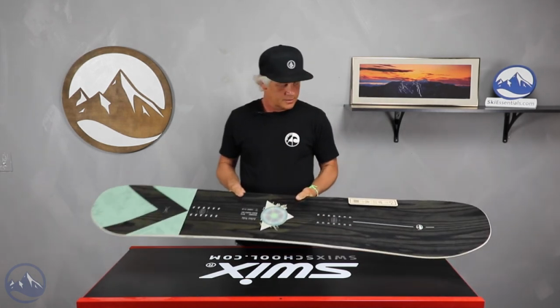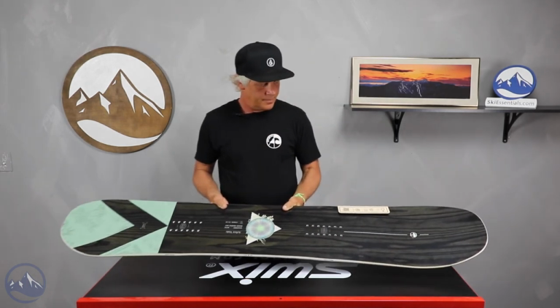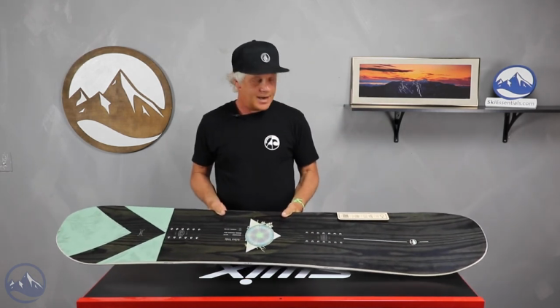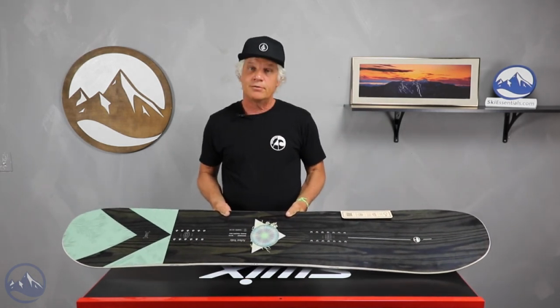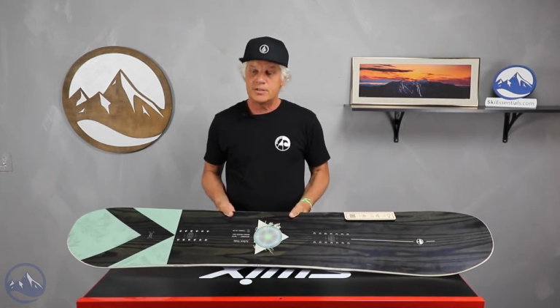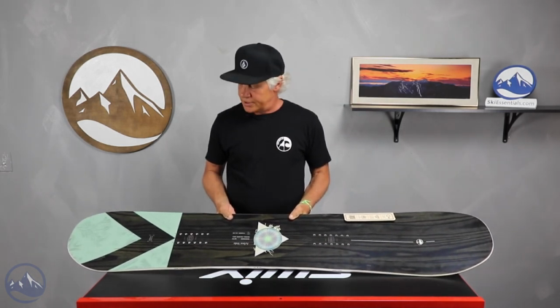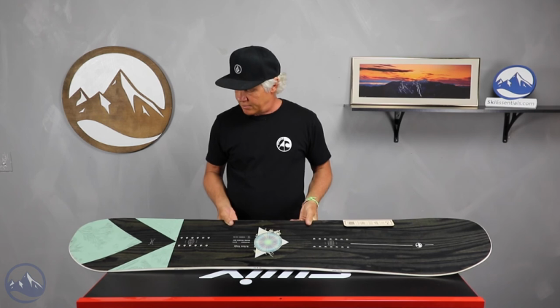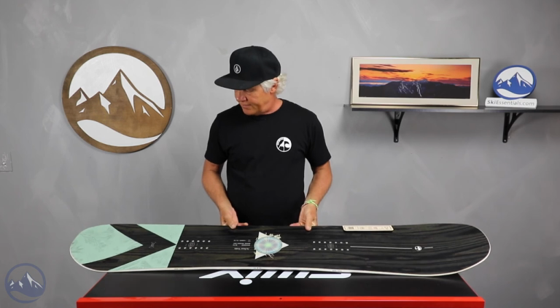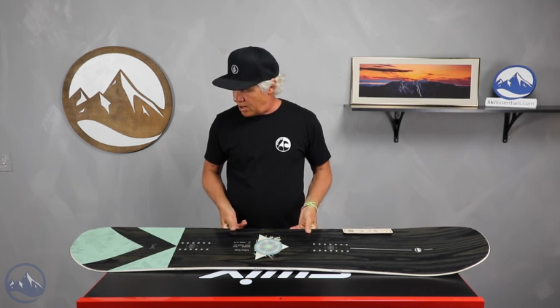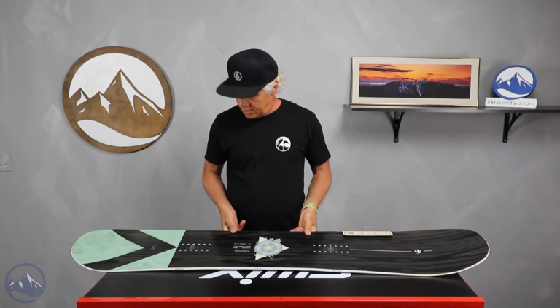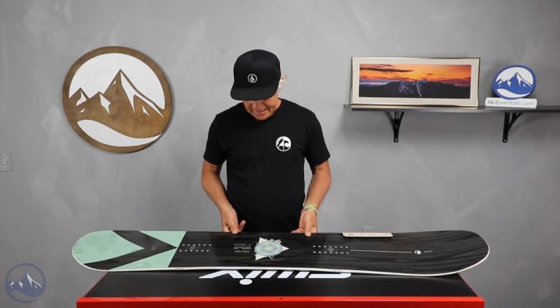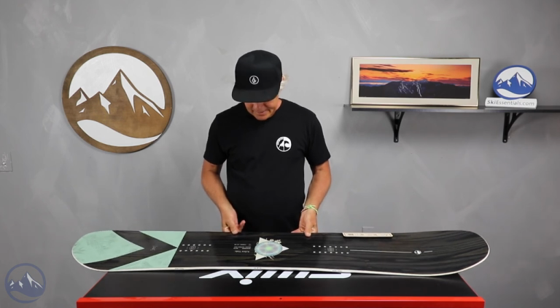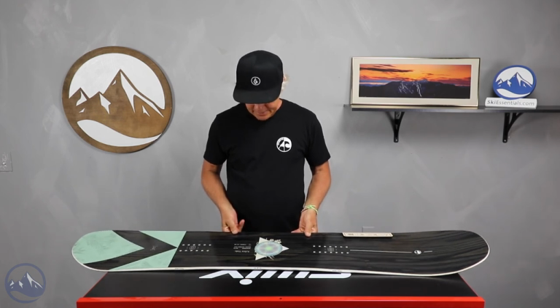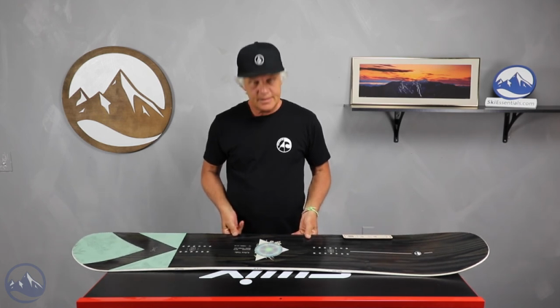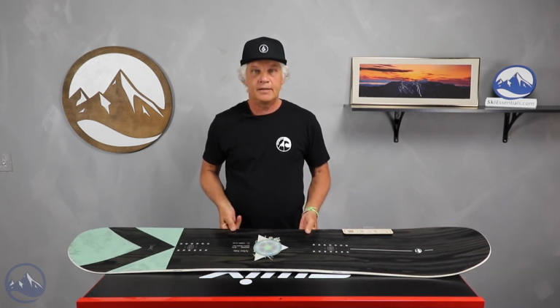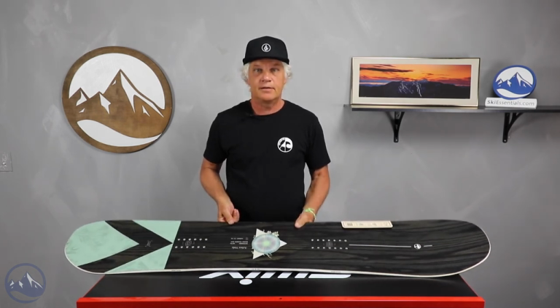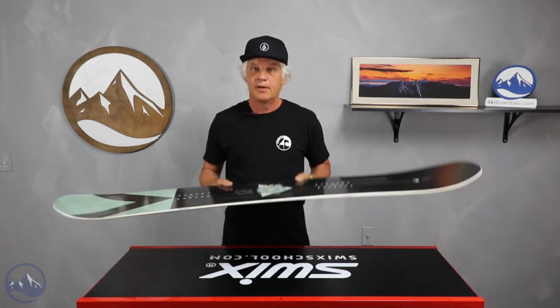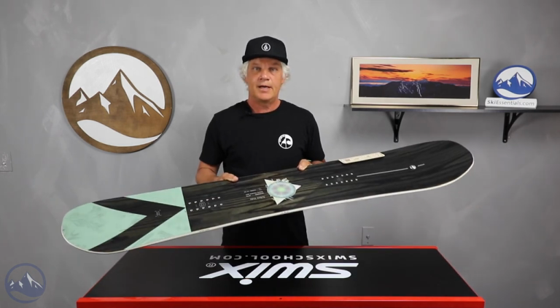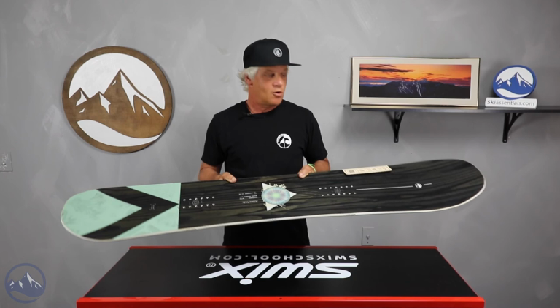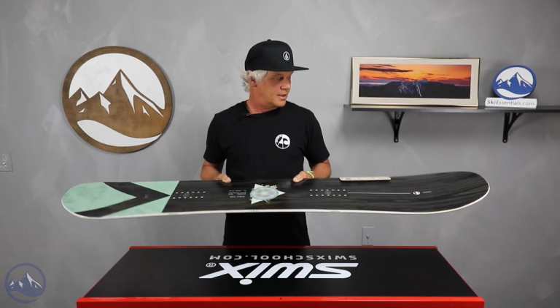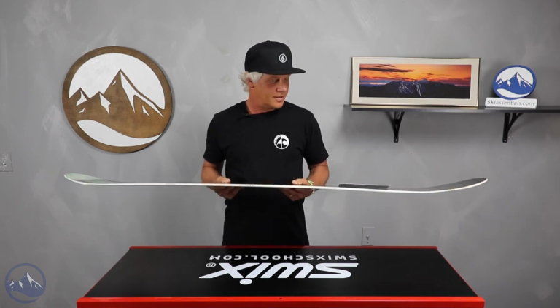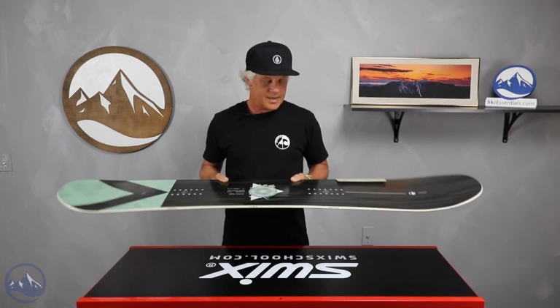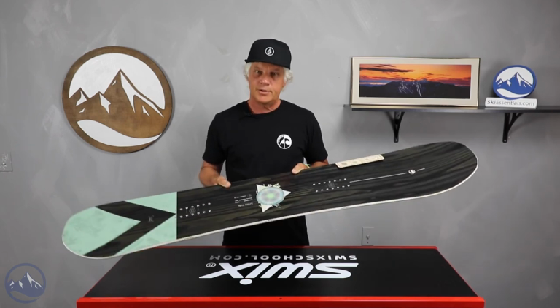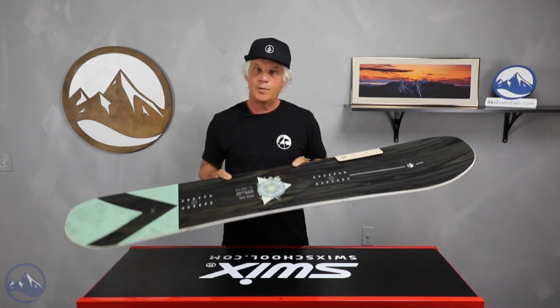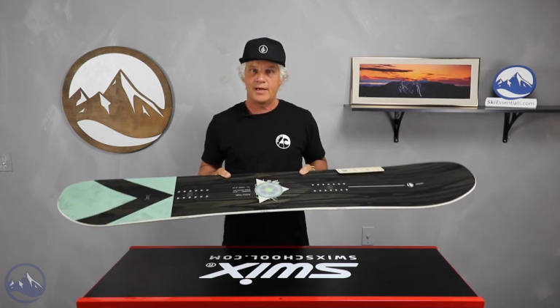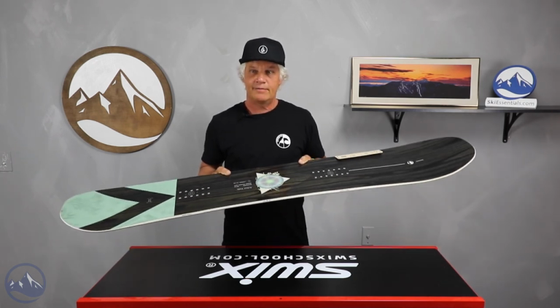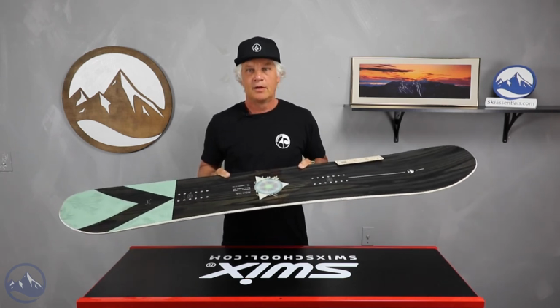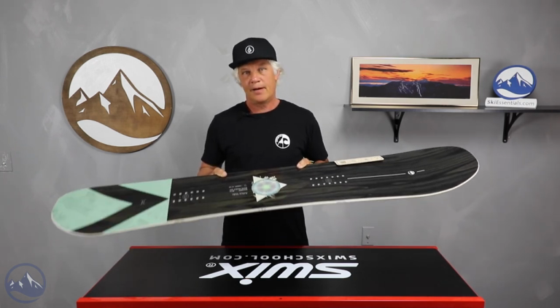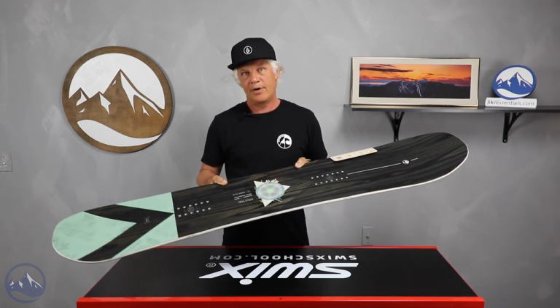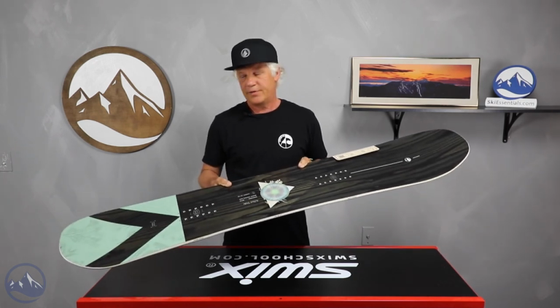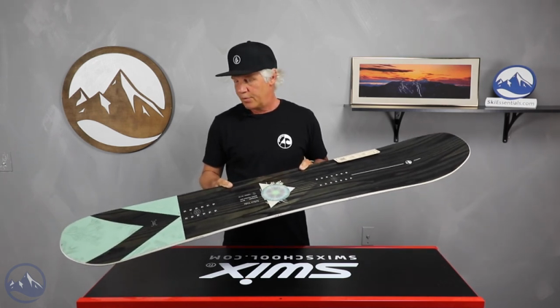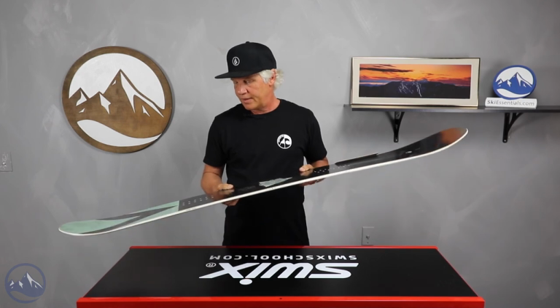Mary Rand also rides this board — she's another rider for Arbor — and it's great to see that a brand like Arbor, and a lot of the other brands, are really supporting women's riding and giving these top-level riders signature boards like this.